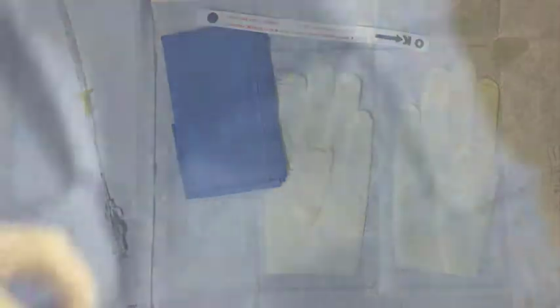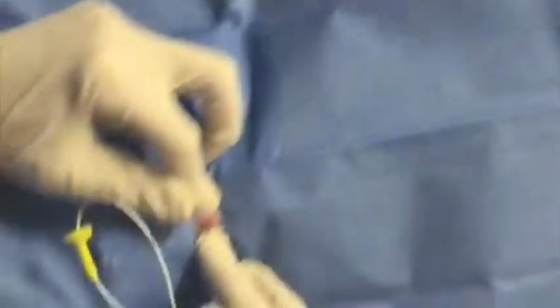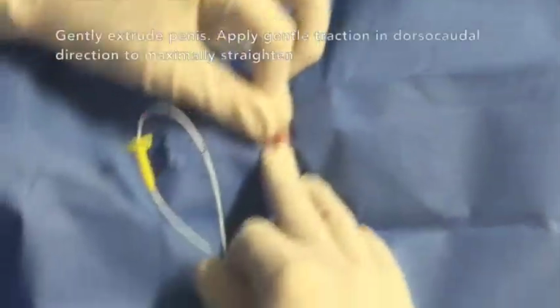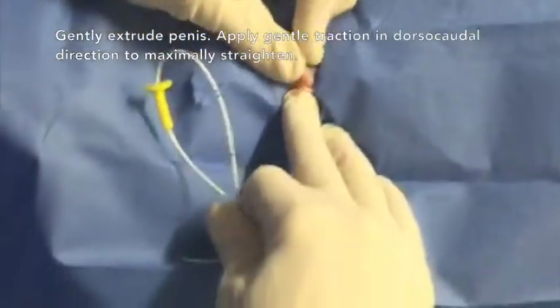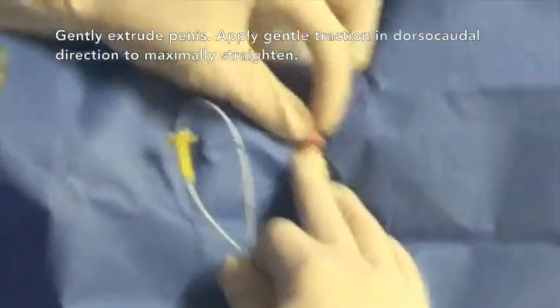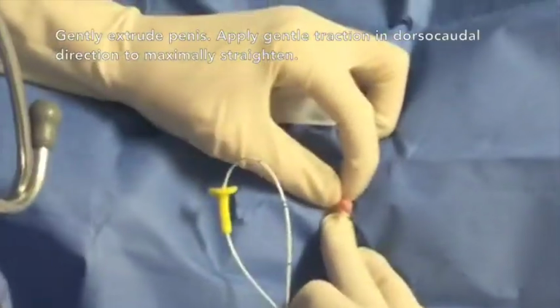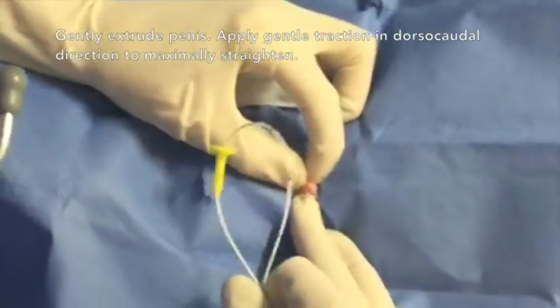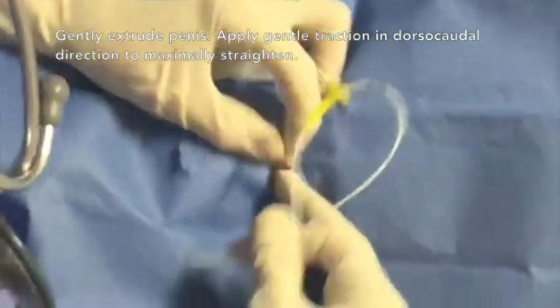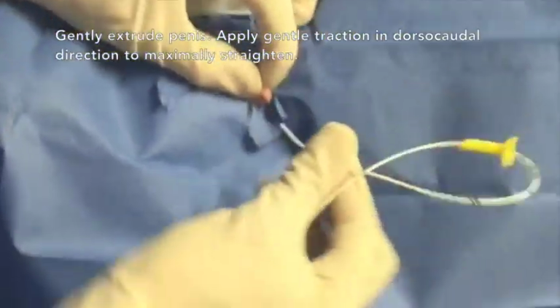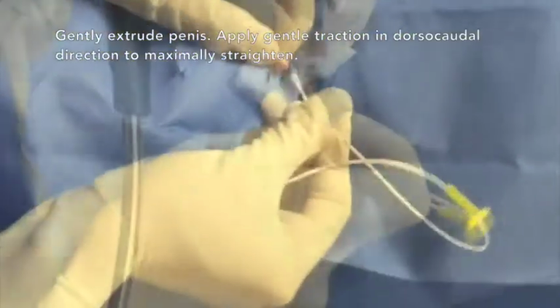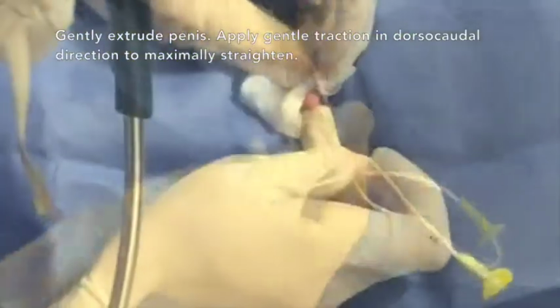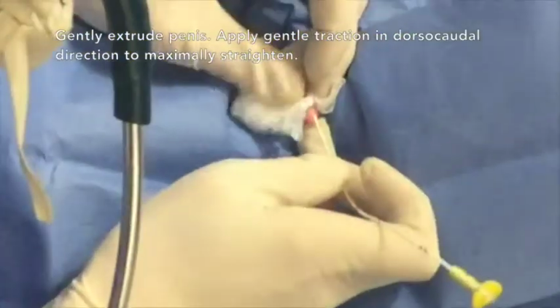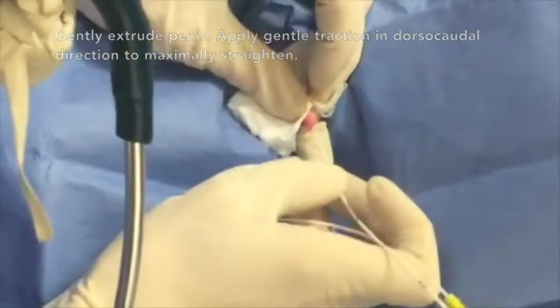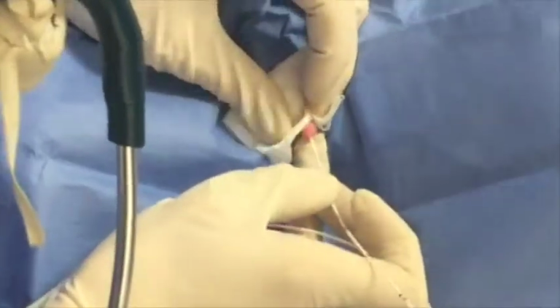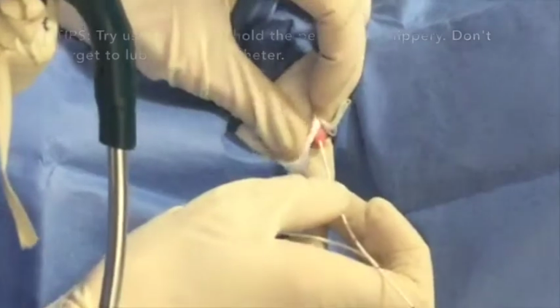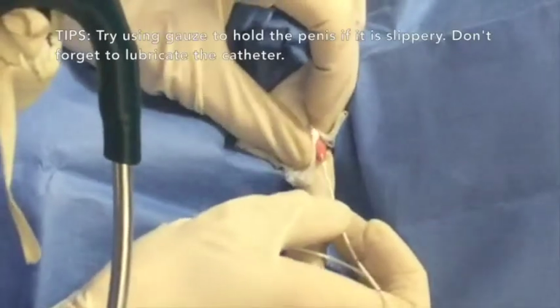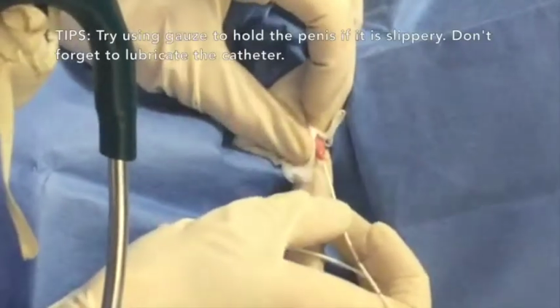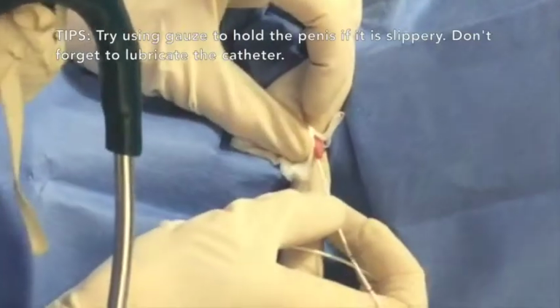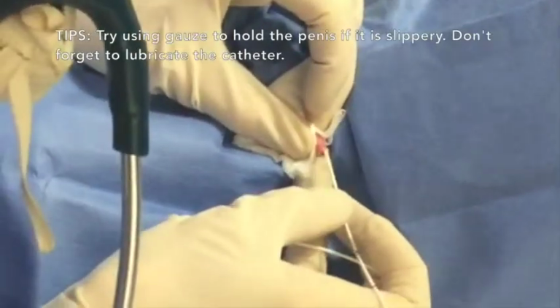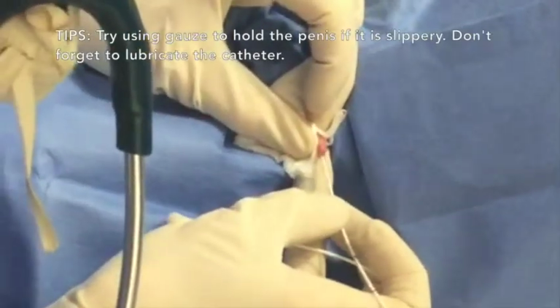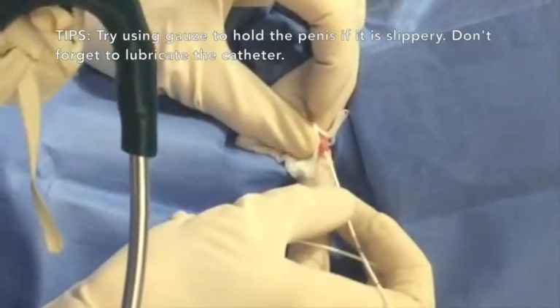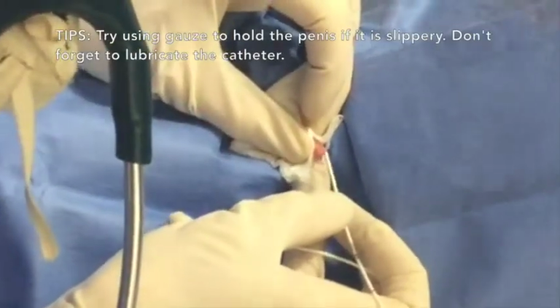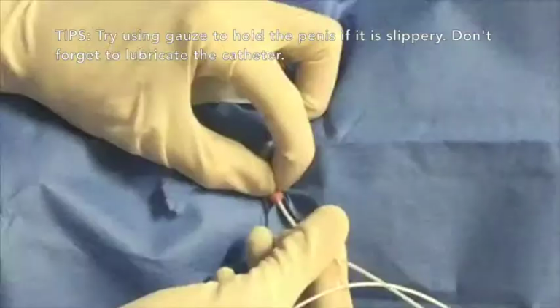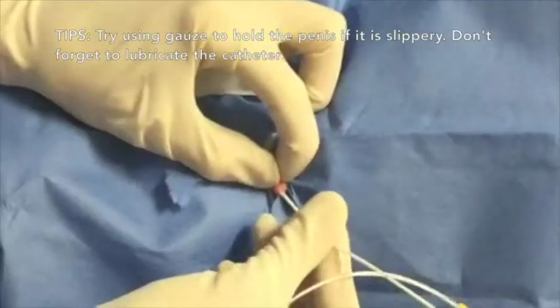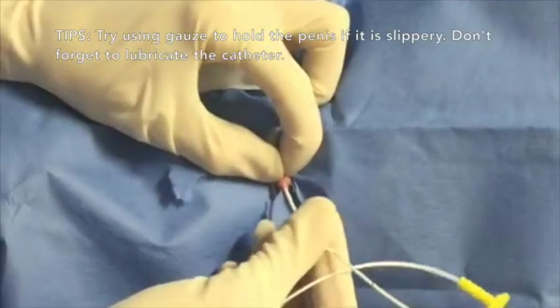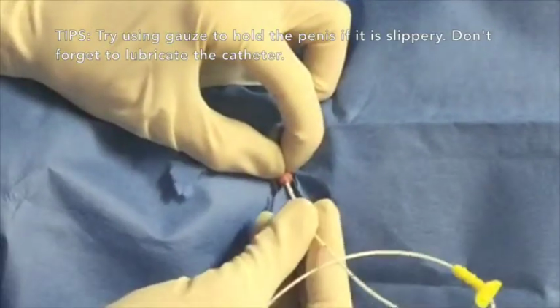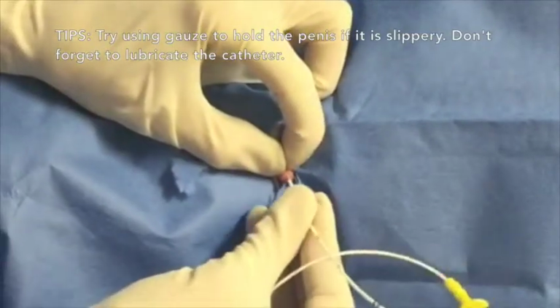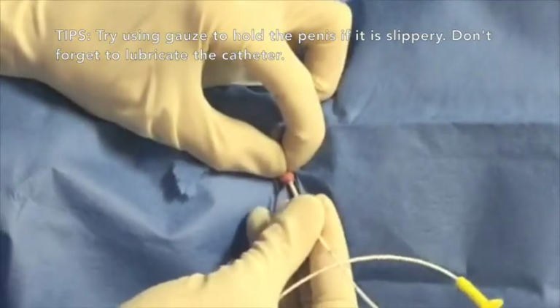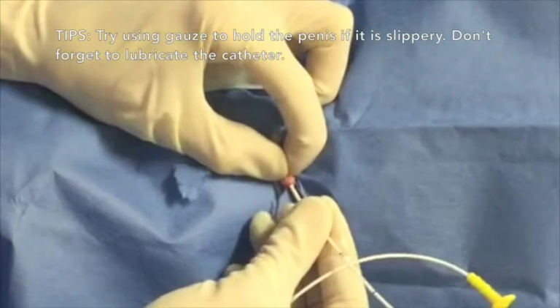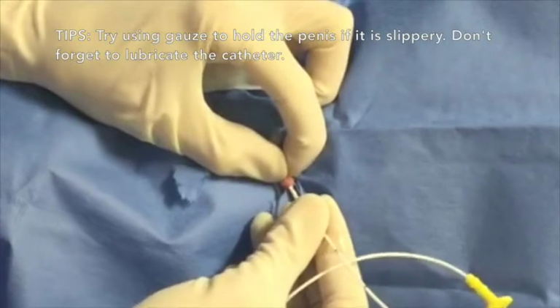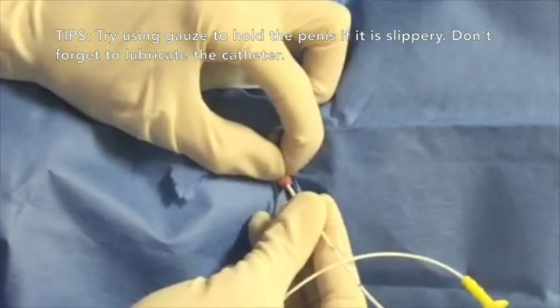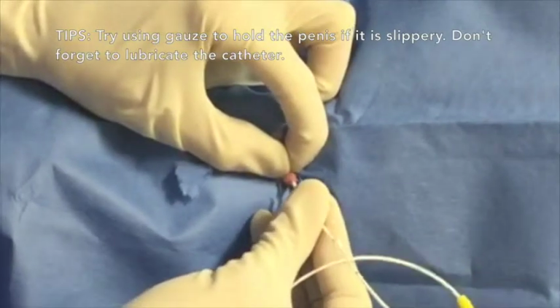Gently extrude the penis and dislodge any material that may be occluding the distal urethra. Handle these tissues as gently as possible. Begin introducing the catheter while maintaining the penis extruded.